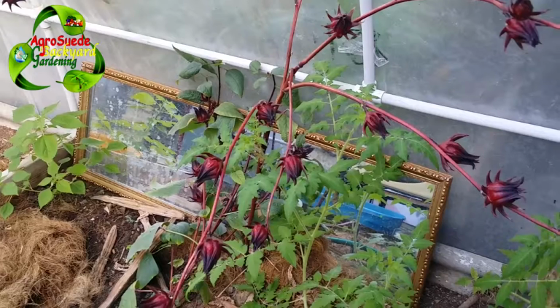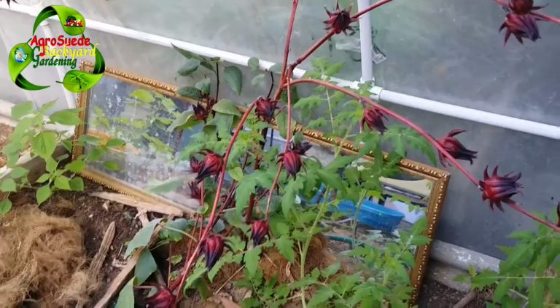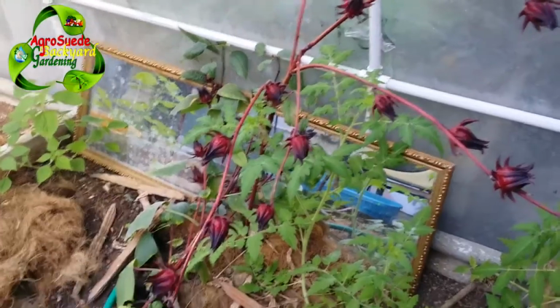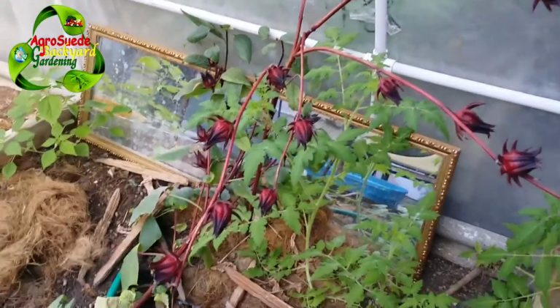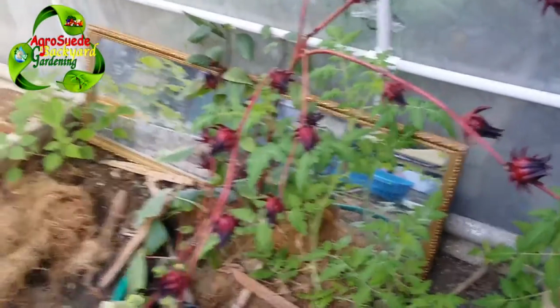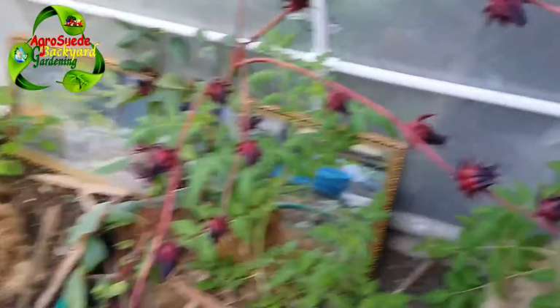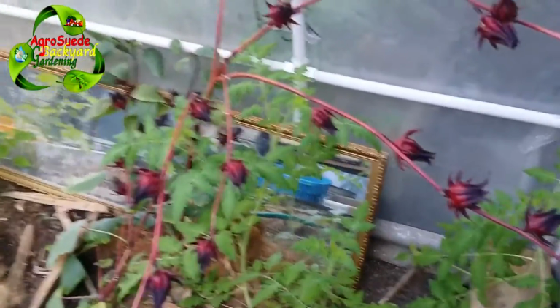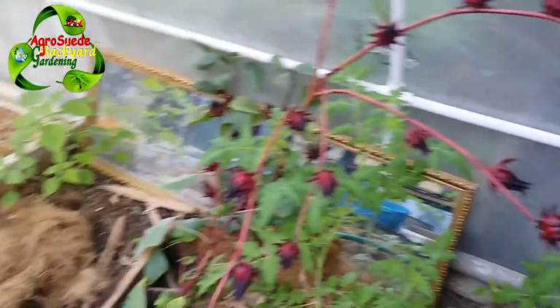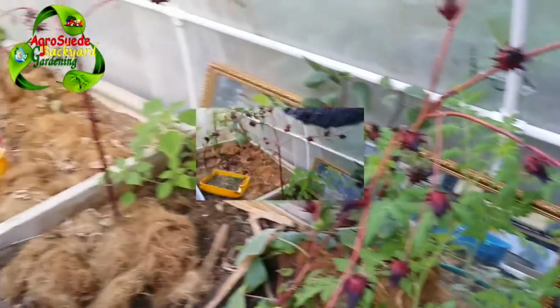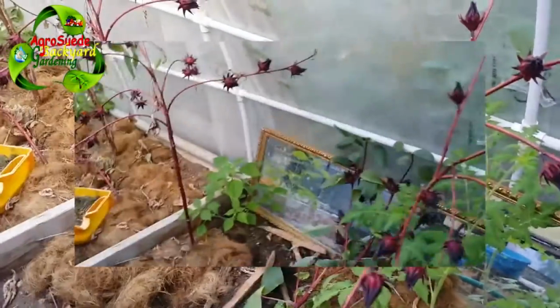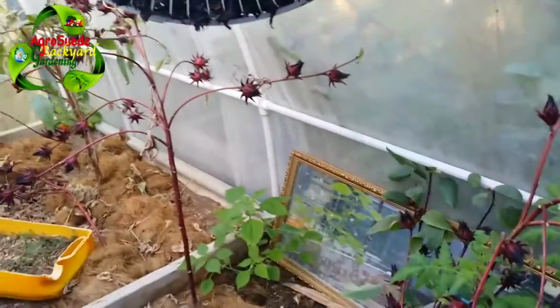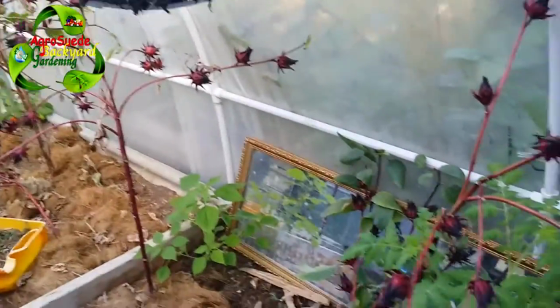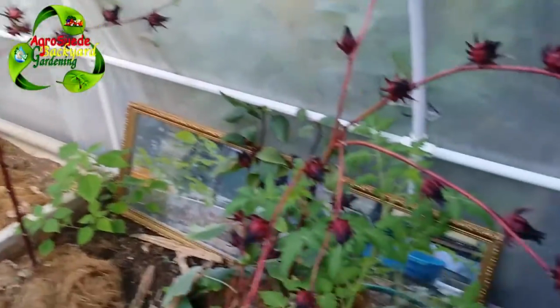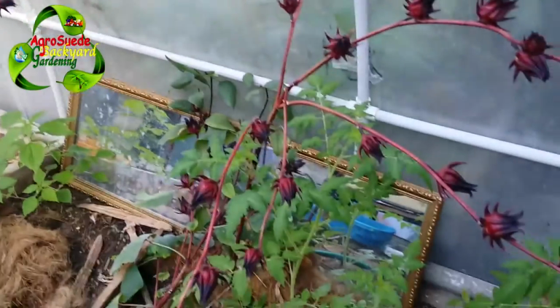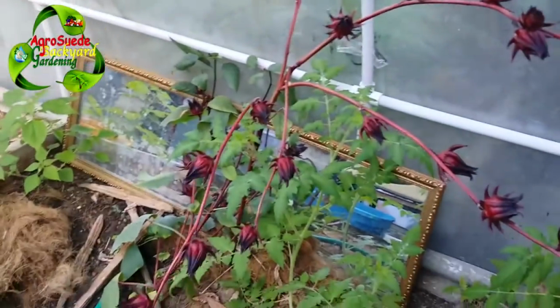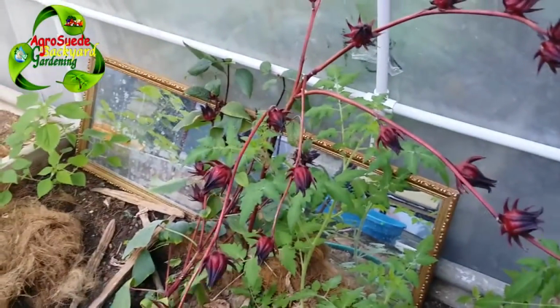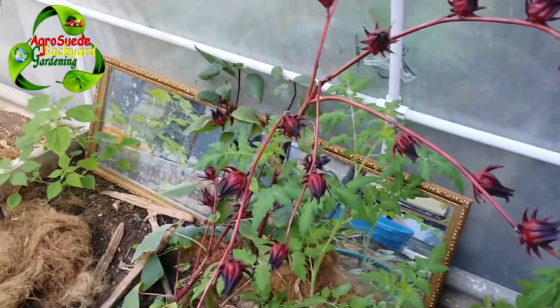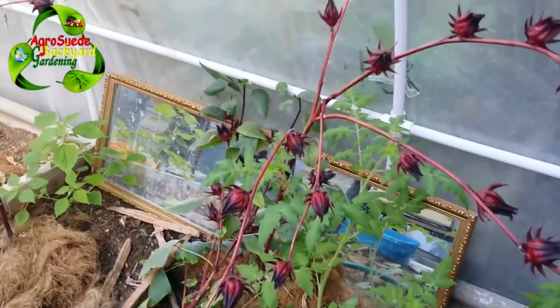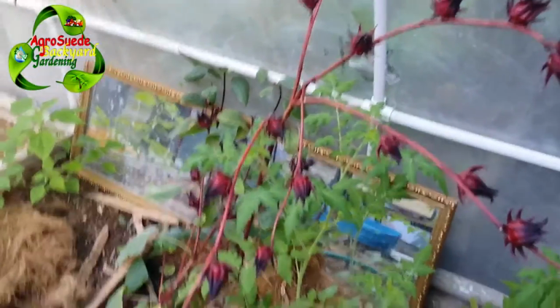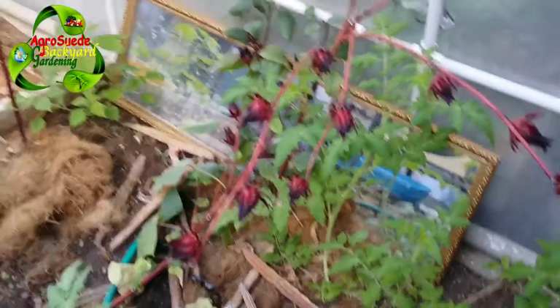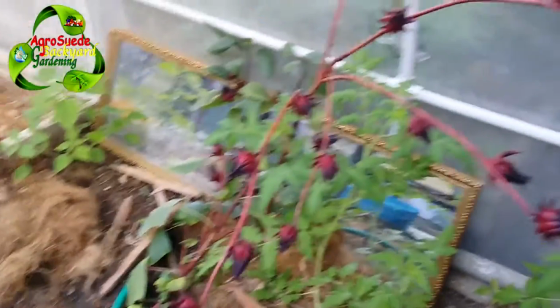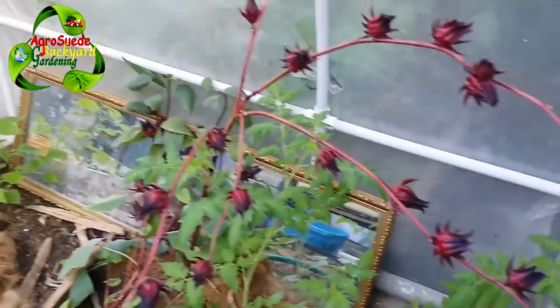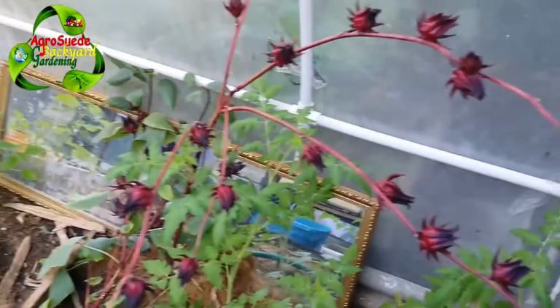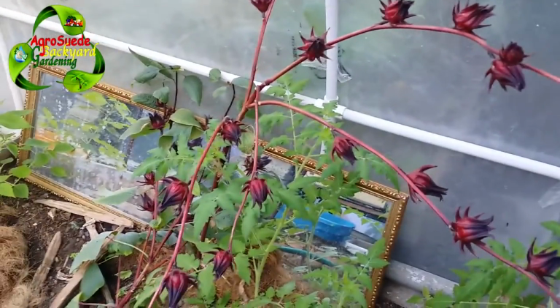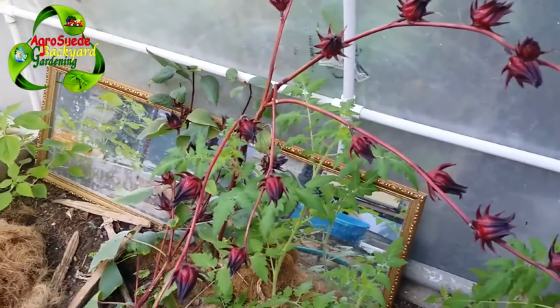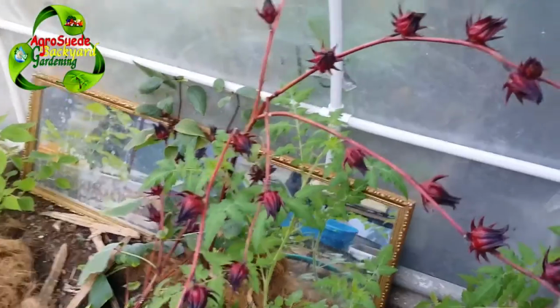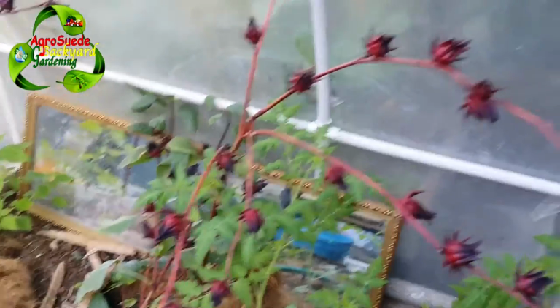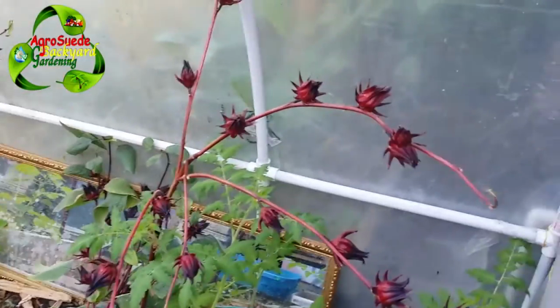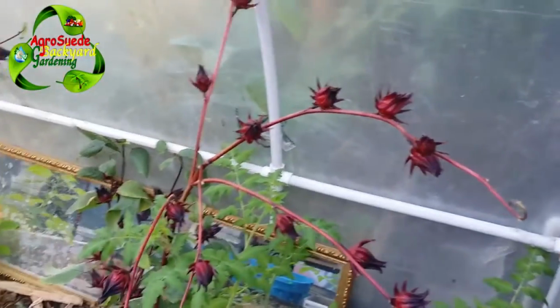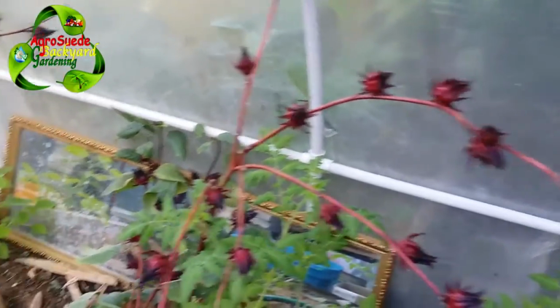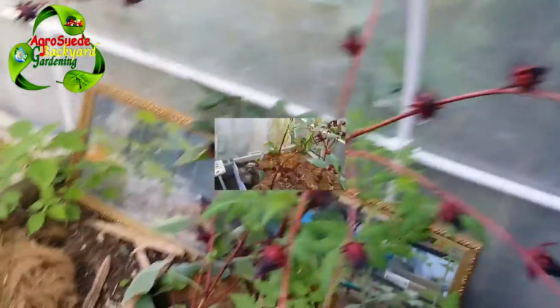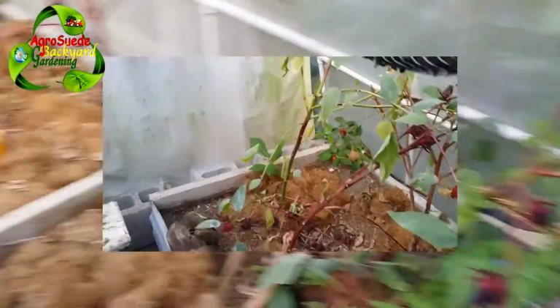Welcome everyone to I Grow Swade backyard garden. I'm going to show you a short video where I decided to grow sorrel in the greenhouse as a trial - that's why I didn't really do a video on it, to ensure that it worked first.